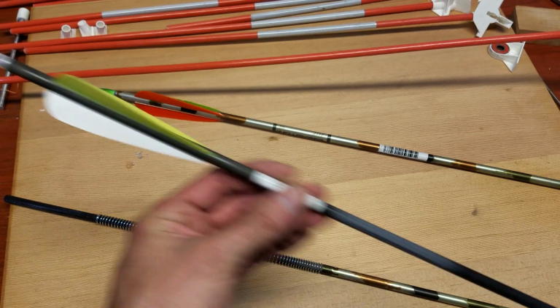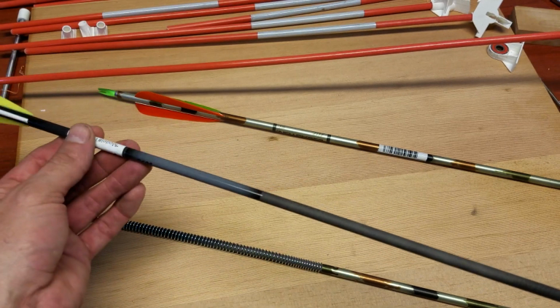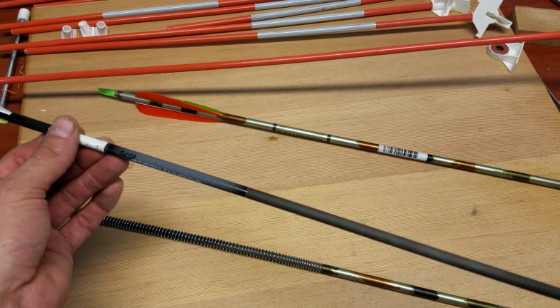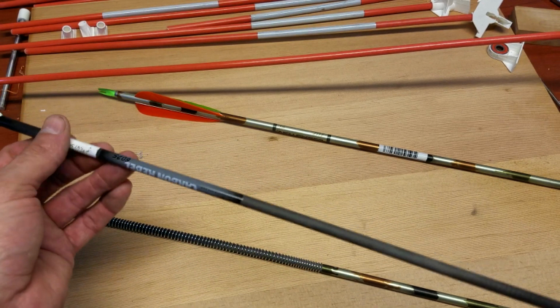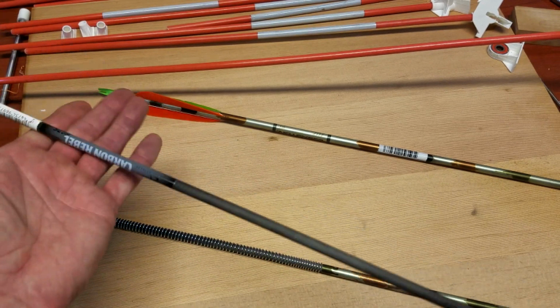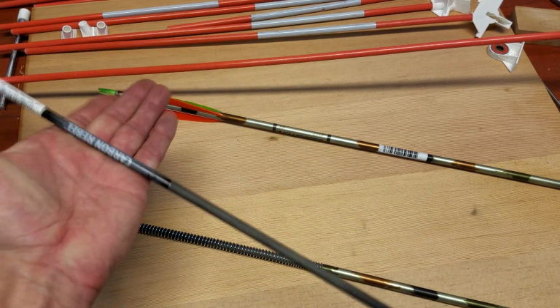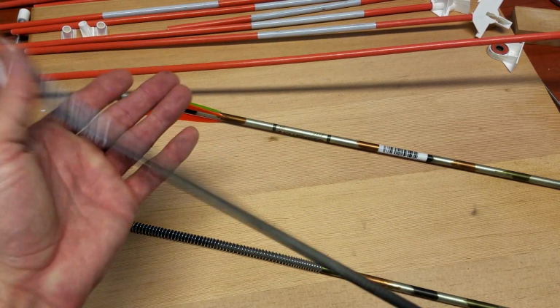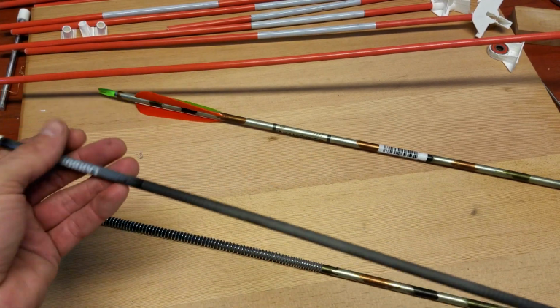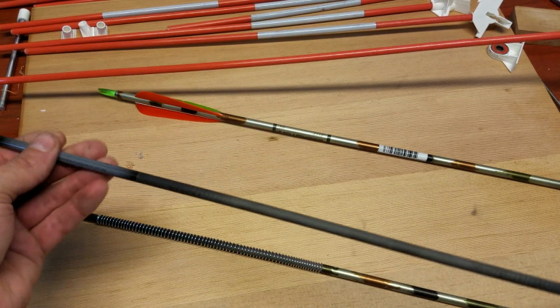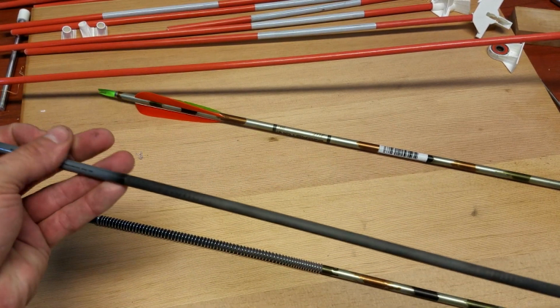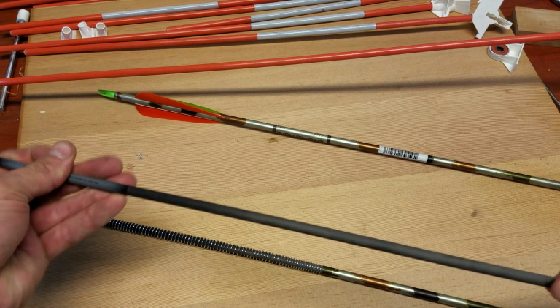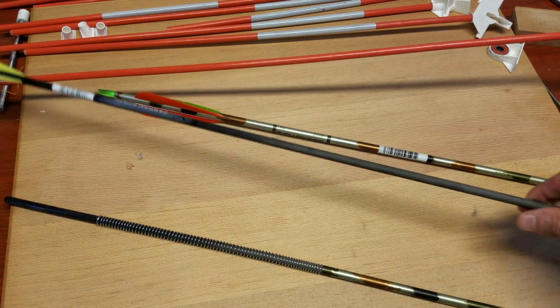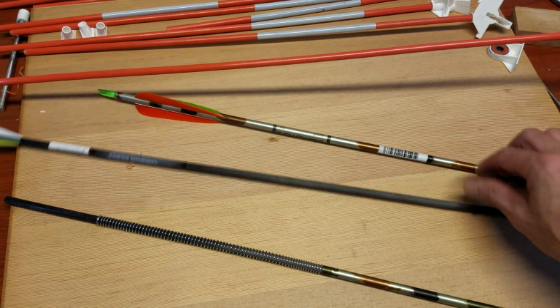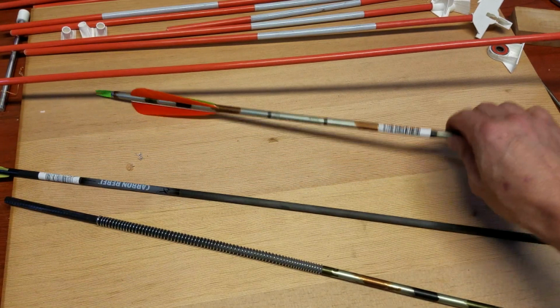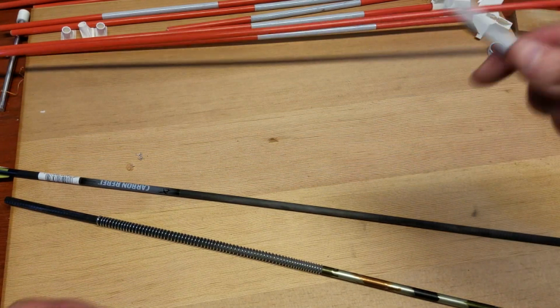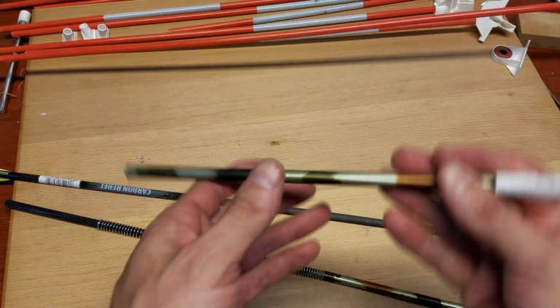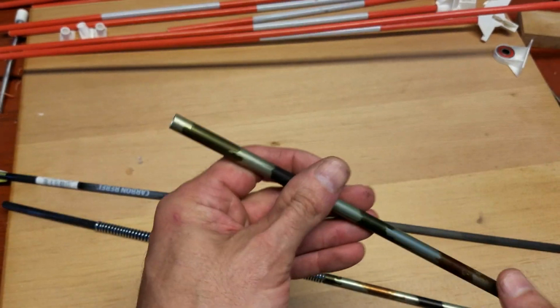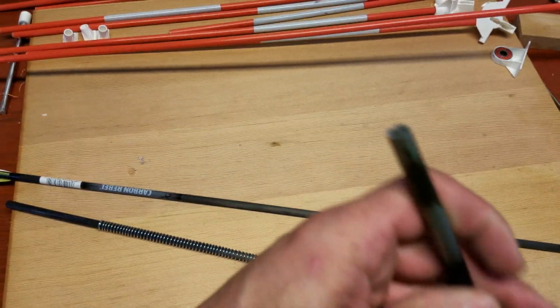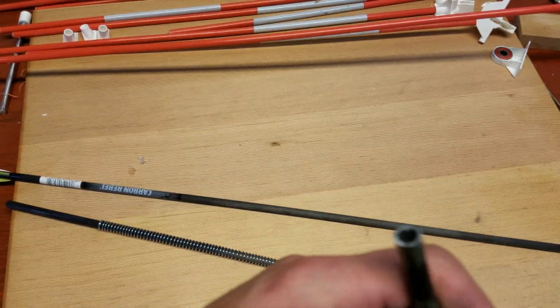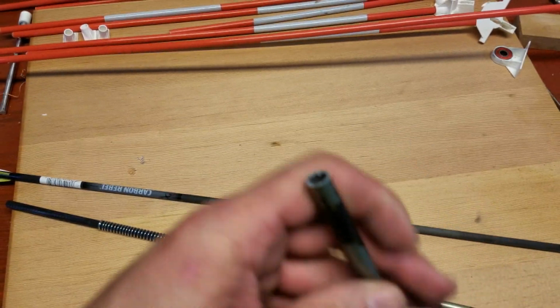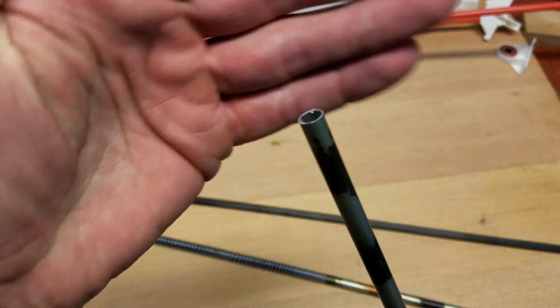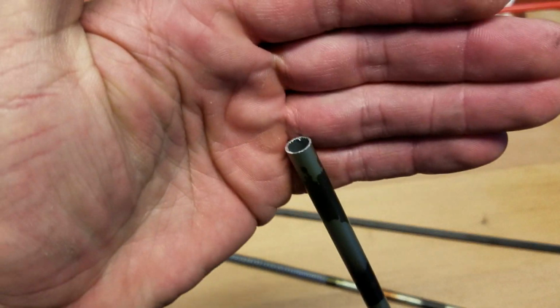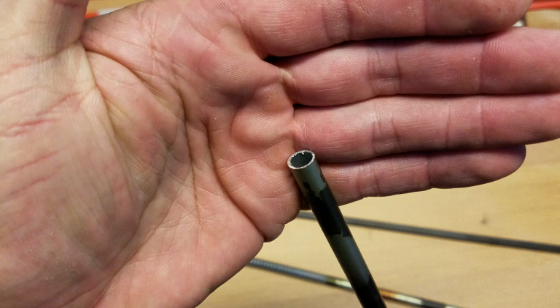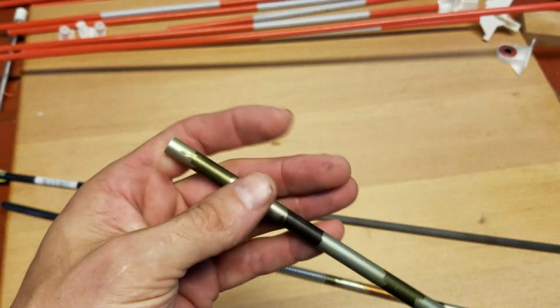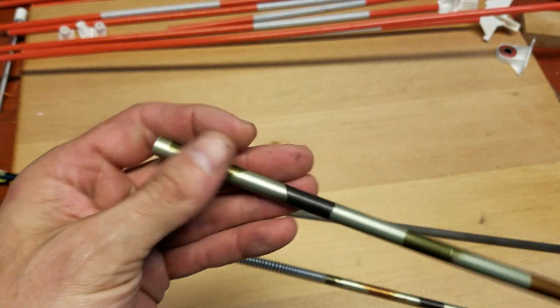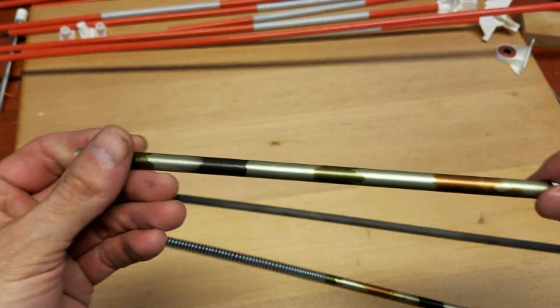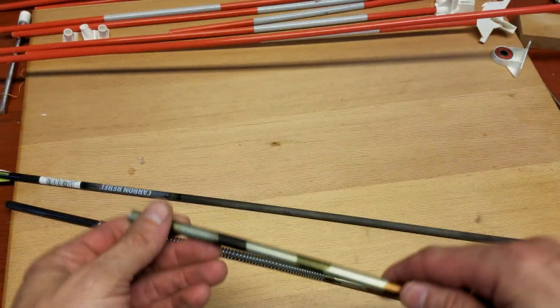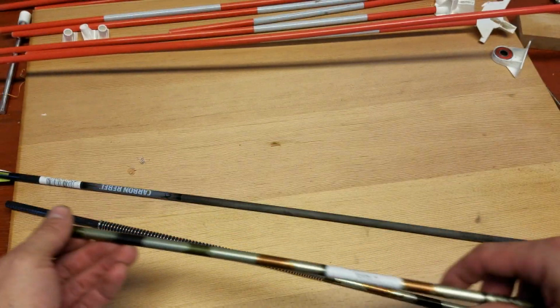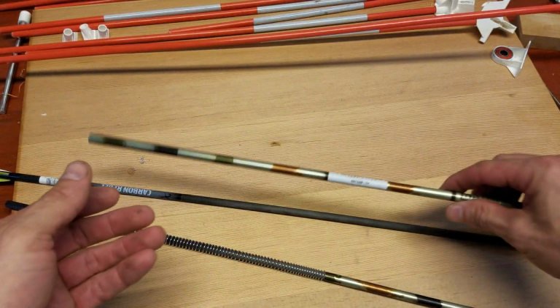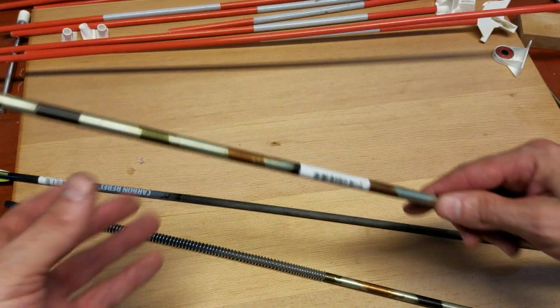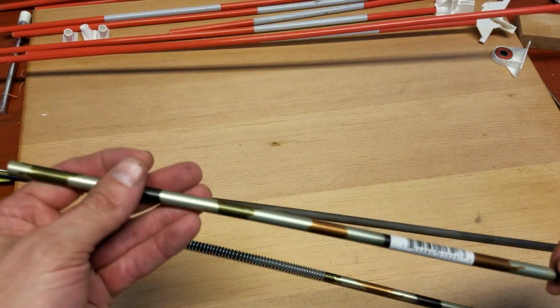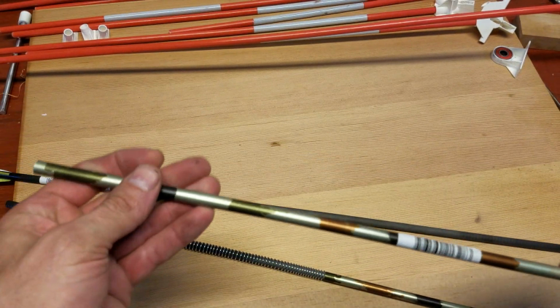And guess what I found. This is just about perfect — it's strong in all the right dimensions. Then I found this, which is an aluminum tube which happened to fit telescopically perfectly over it.